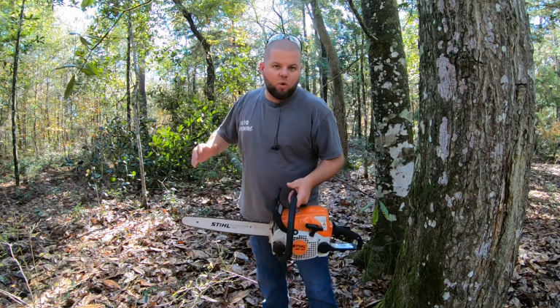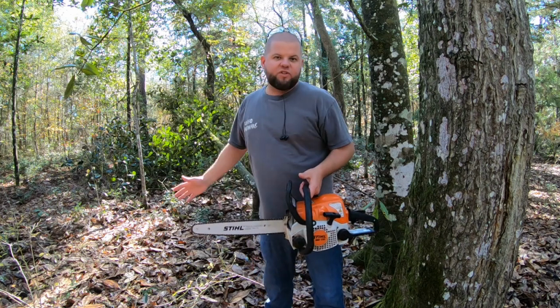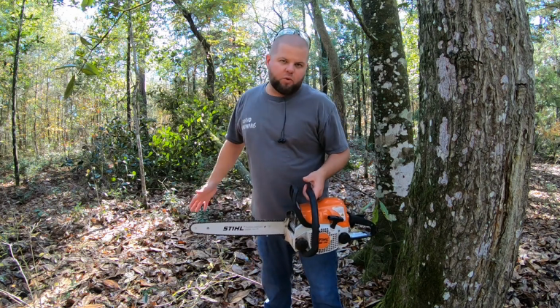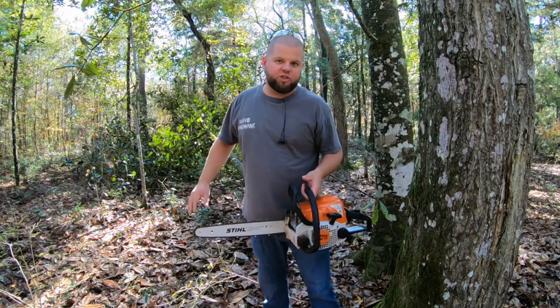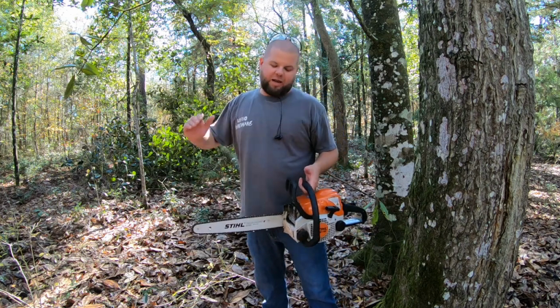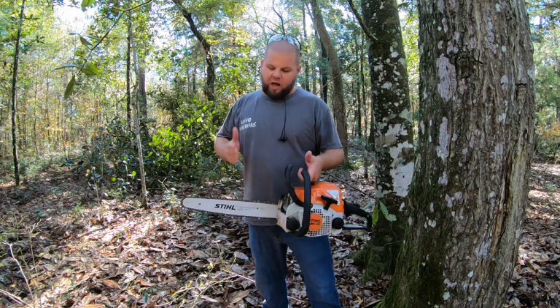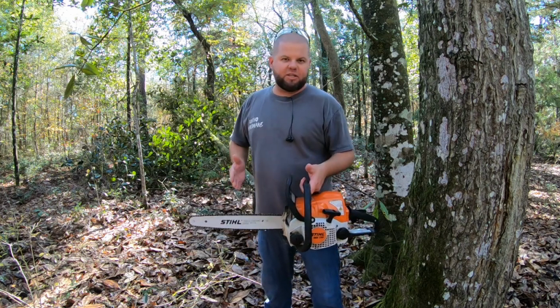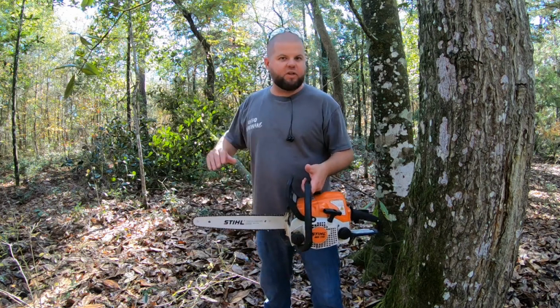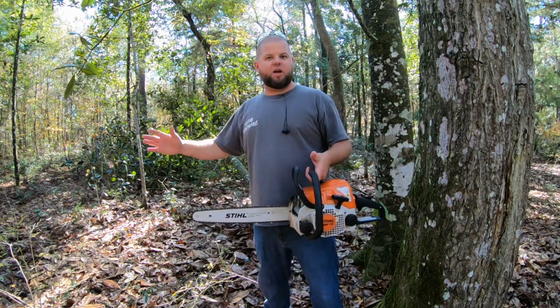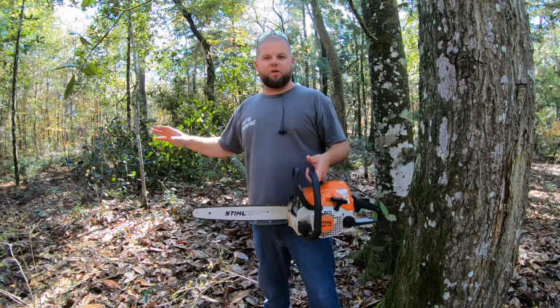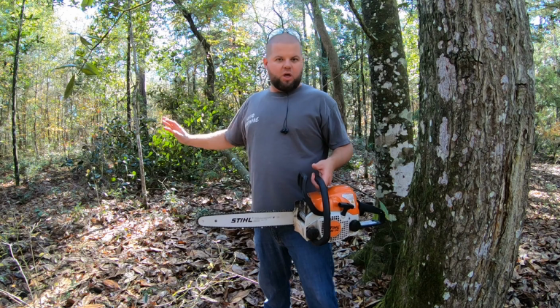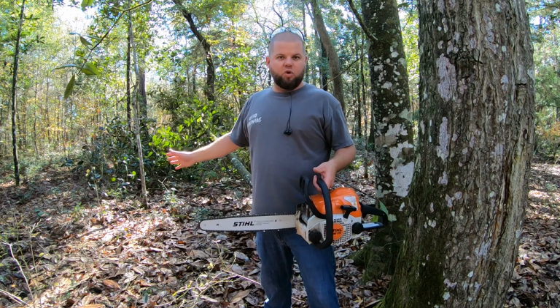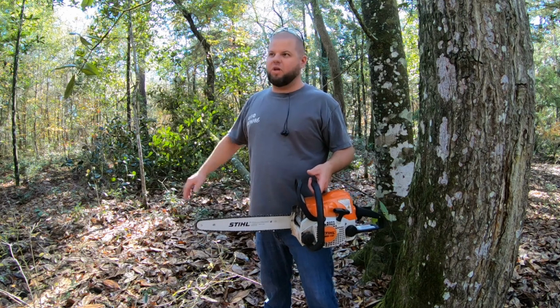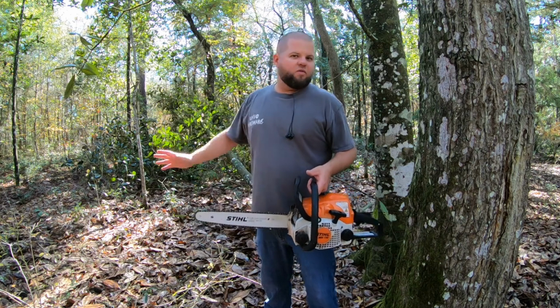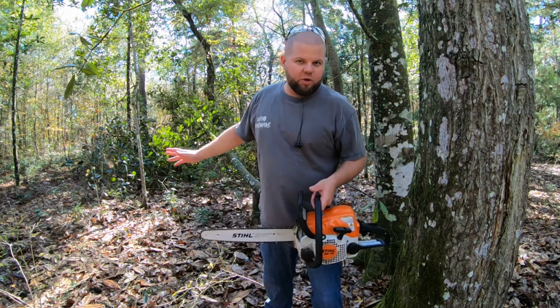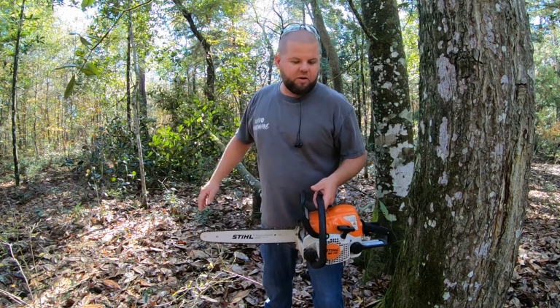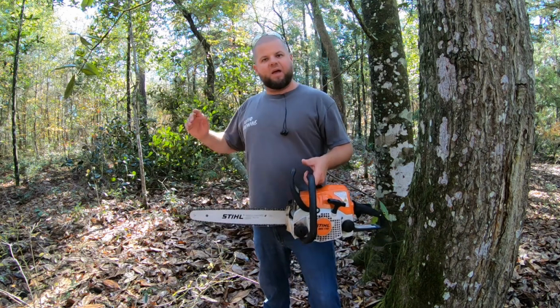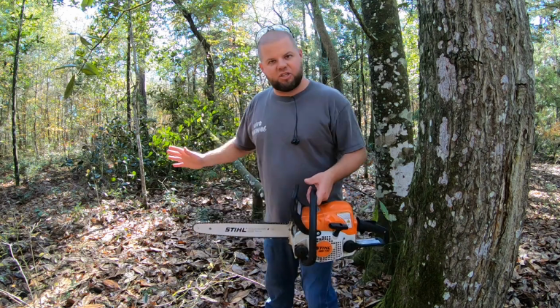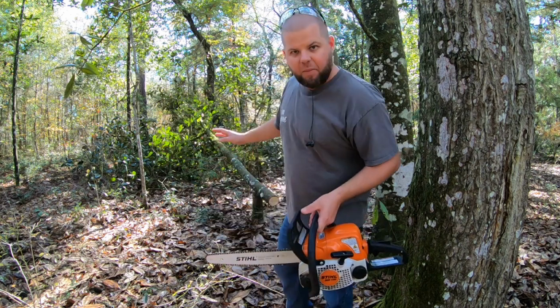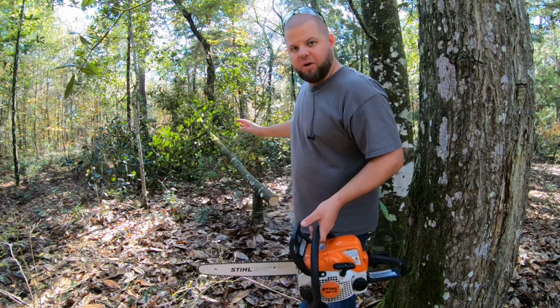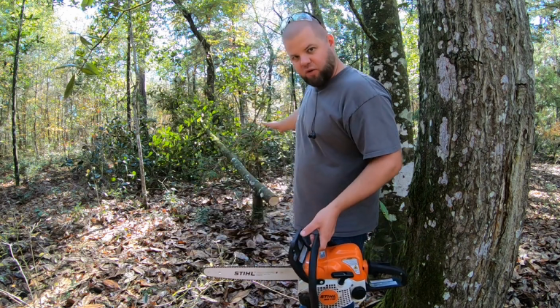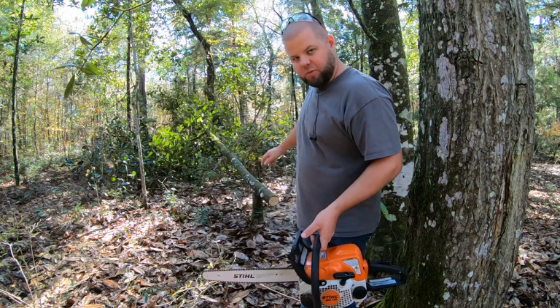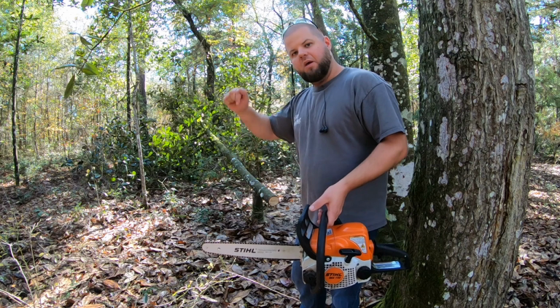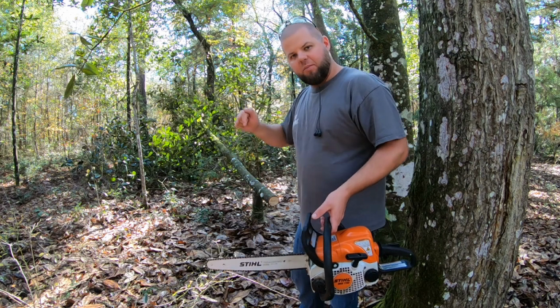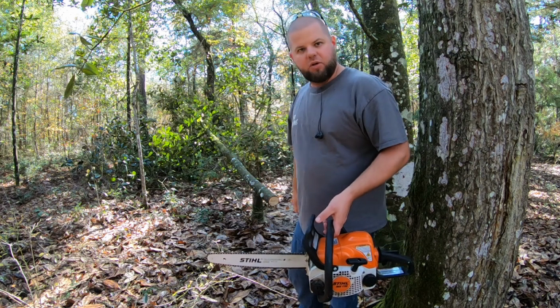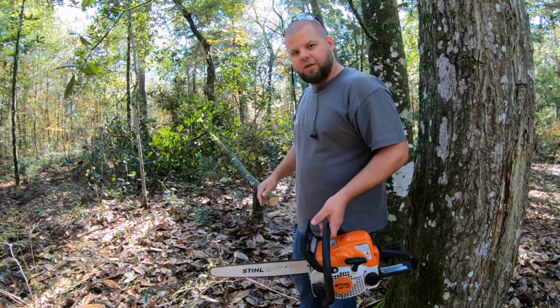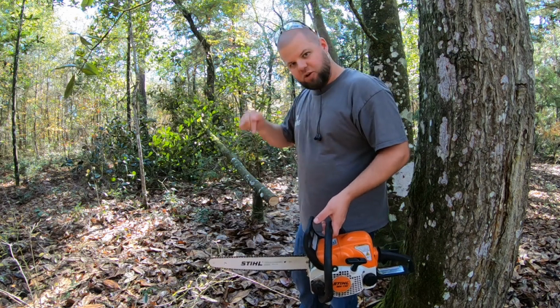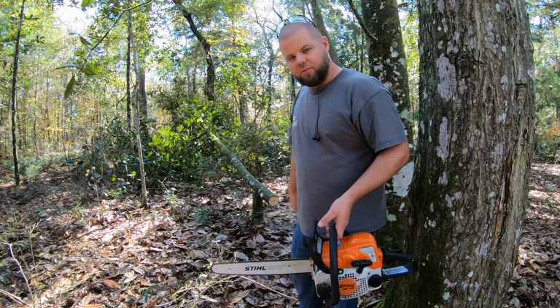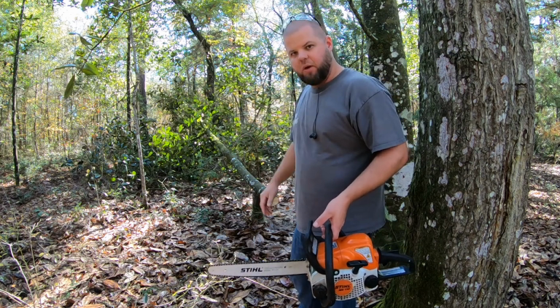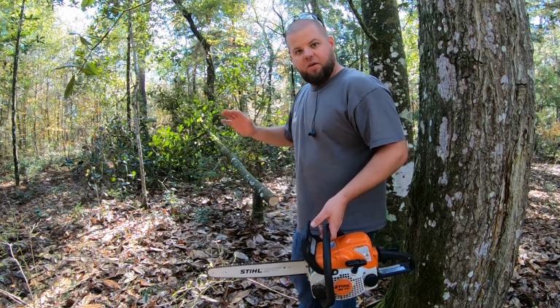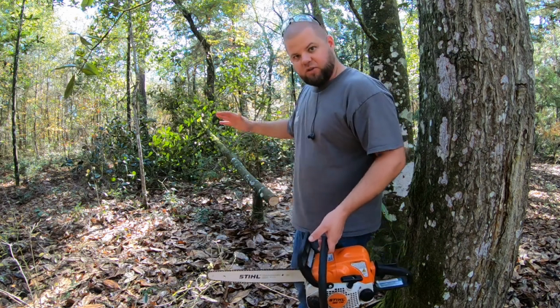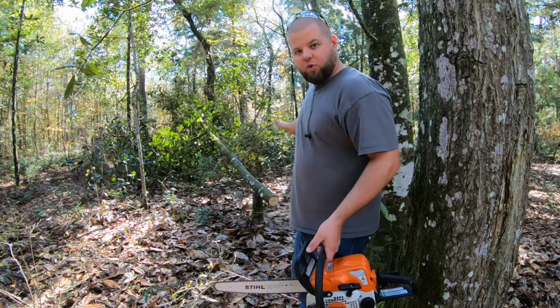If you've just stumbled across the channel, I do a lot of chainsaw videos, tractor videos, tools, firewood, etc. And actually today I'm out here building a trail system. I'll try to remember to include a link in the description below of the videos that I'm doing.